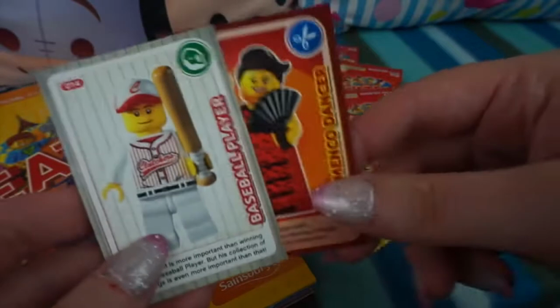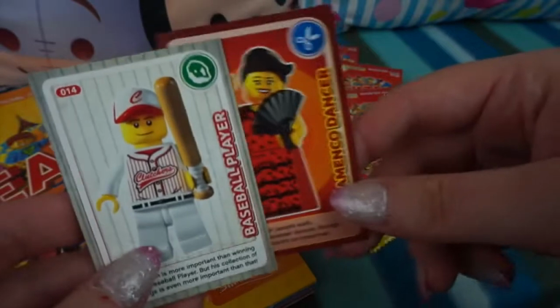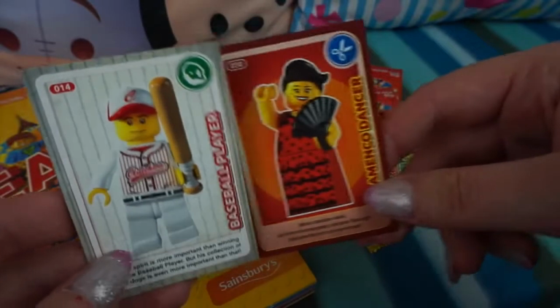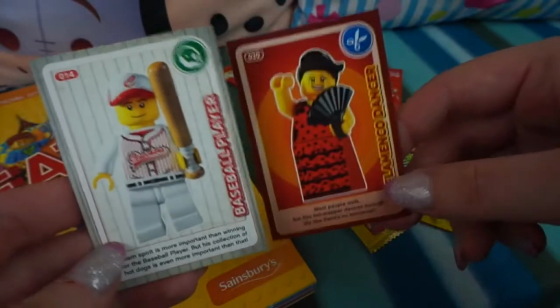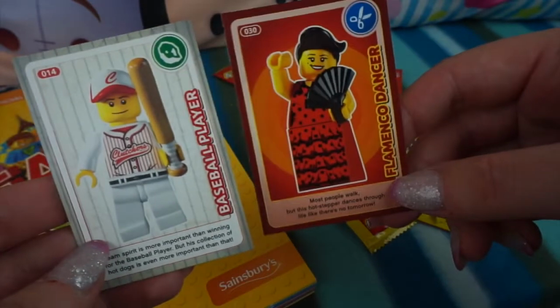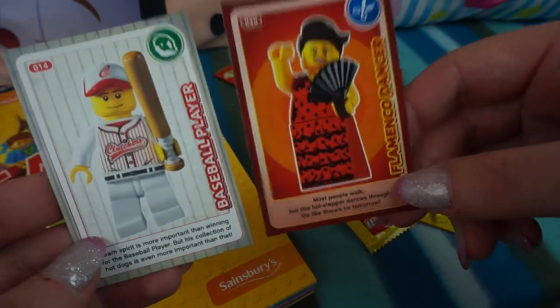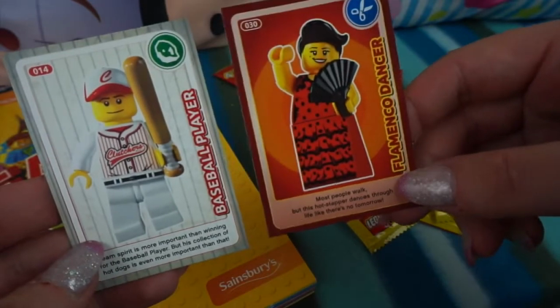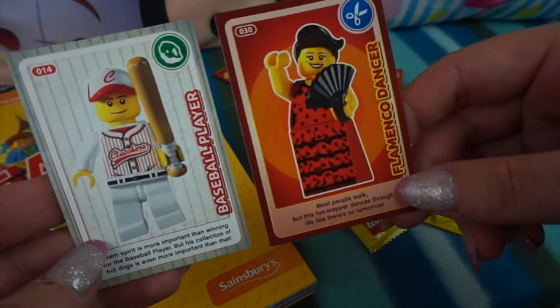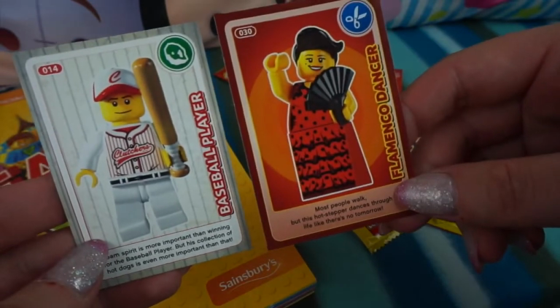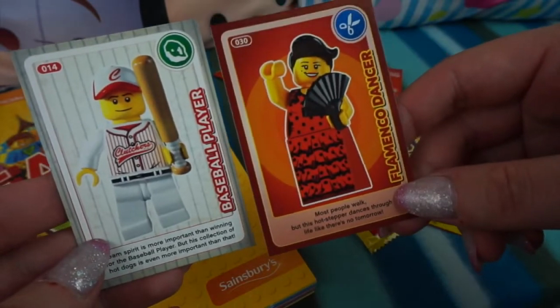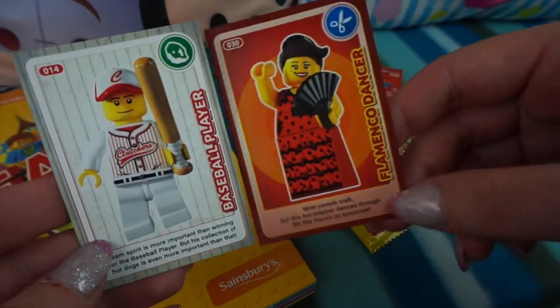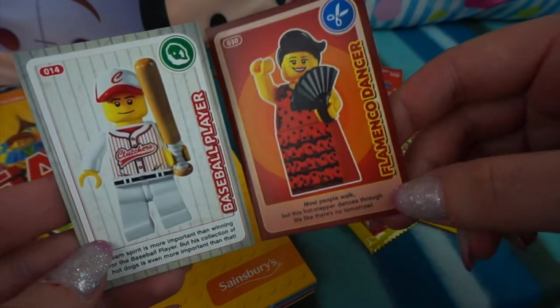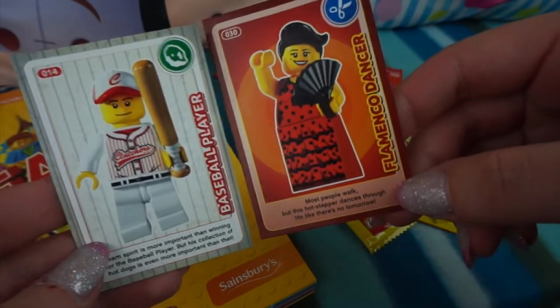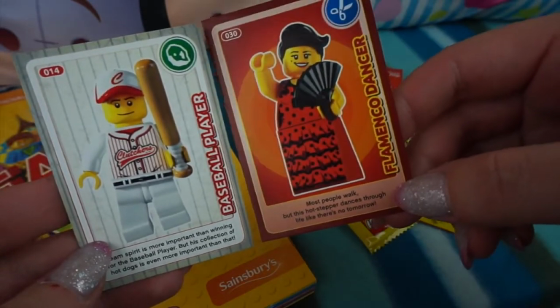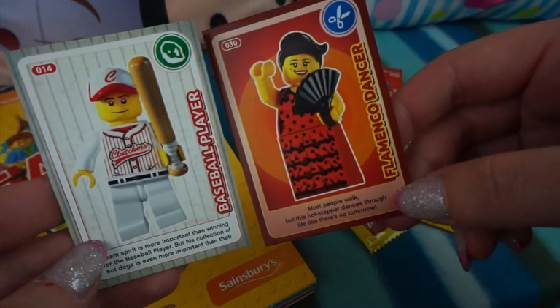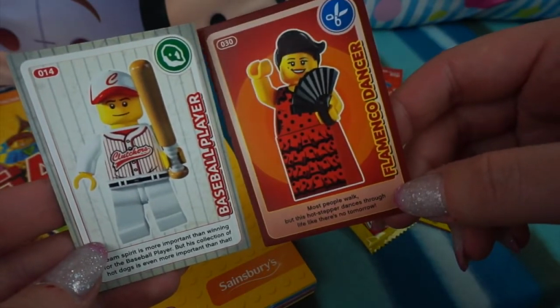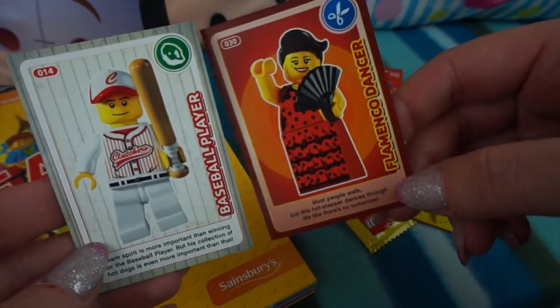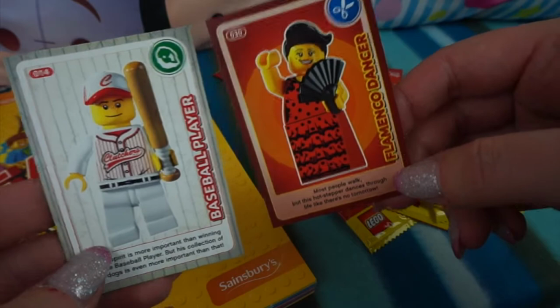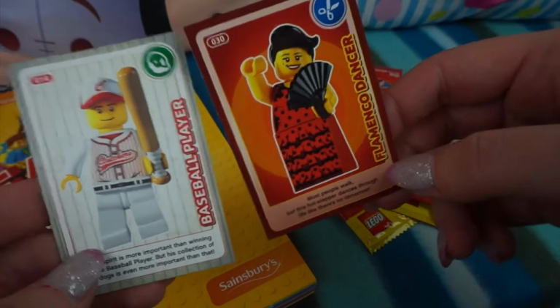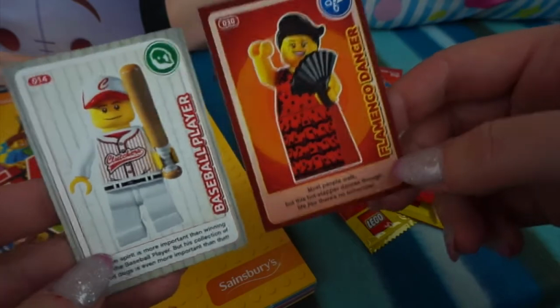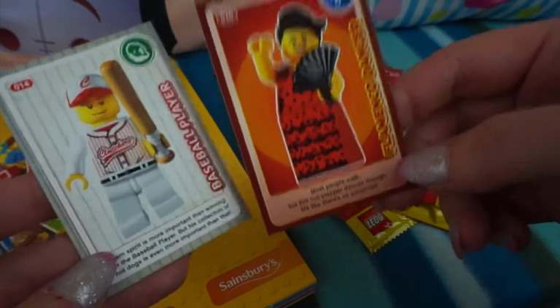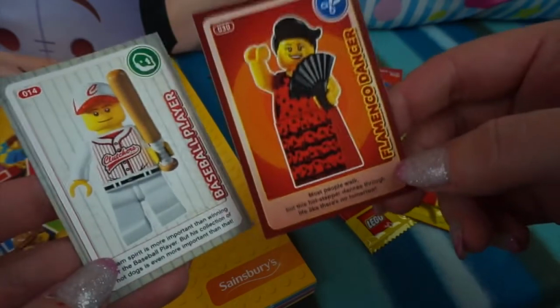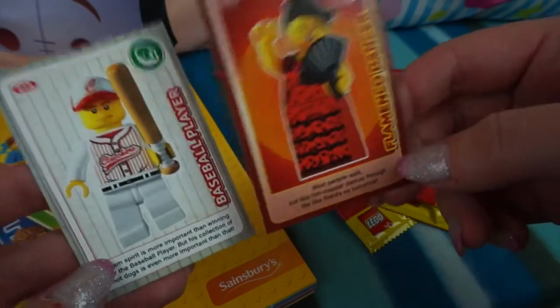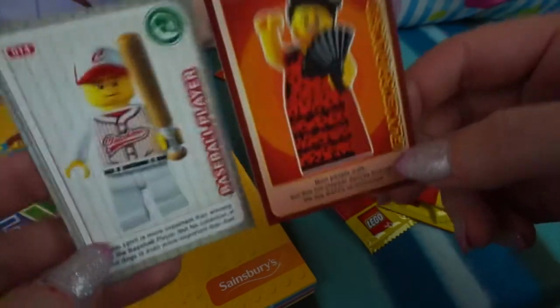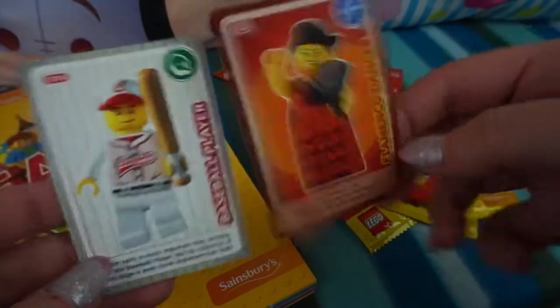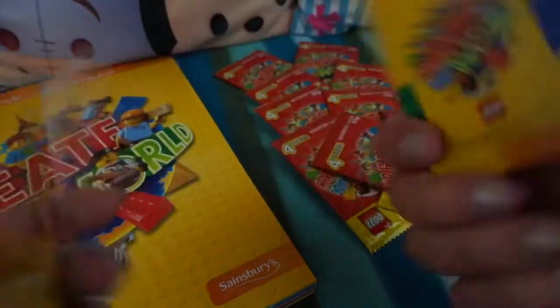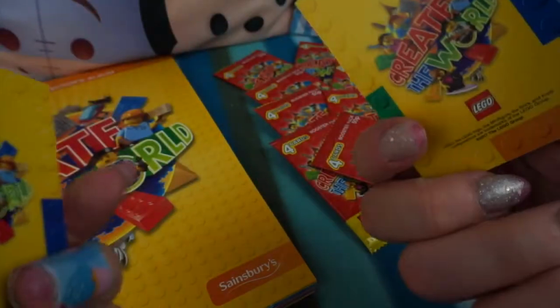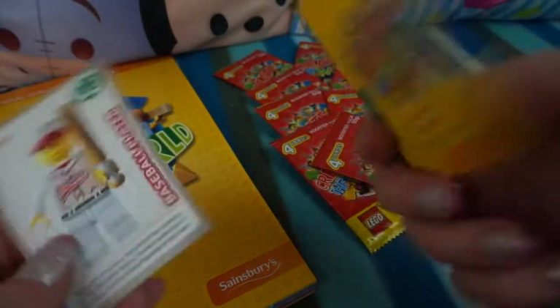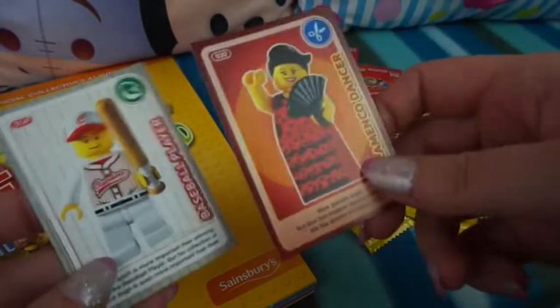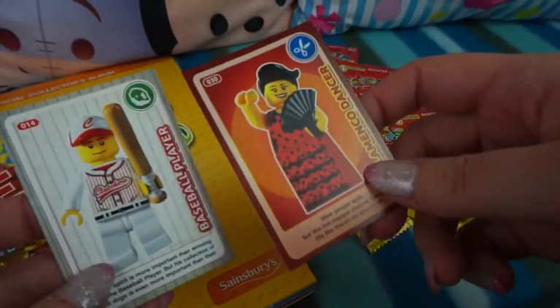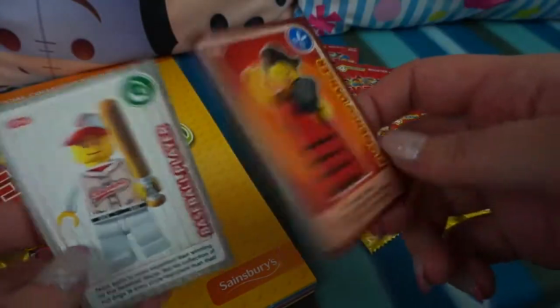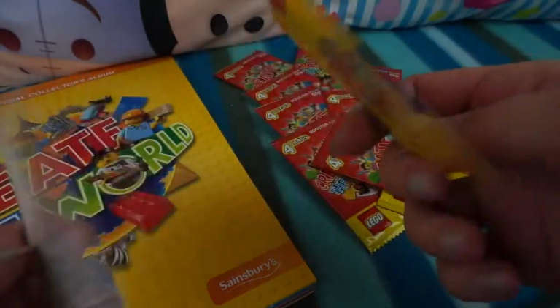So these are our two-card pack cards. We have got the Baseball Player and the Flamenco Dancer, and I think both of those are new ones, so that's really cool.